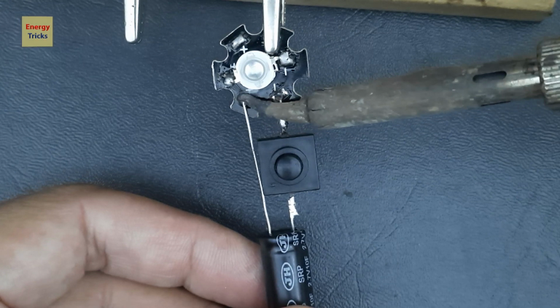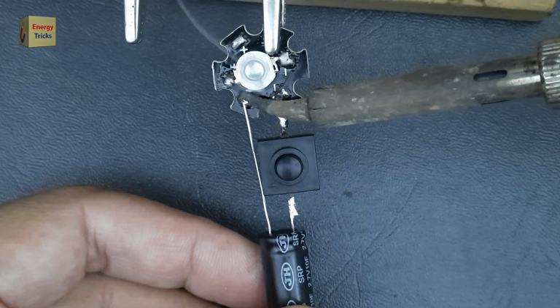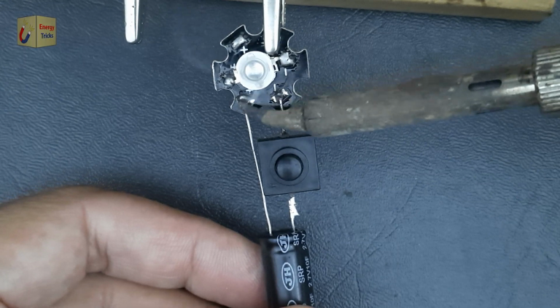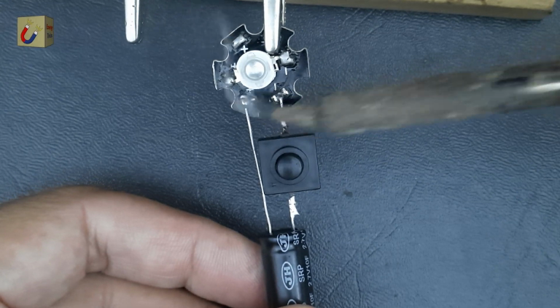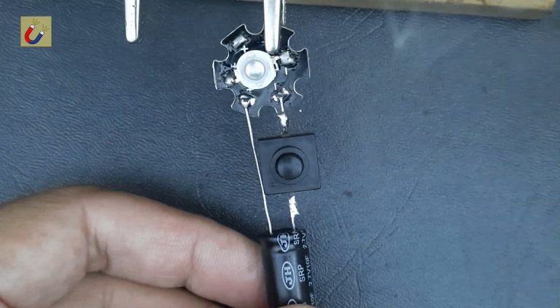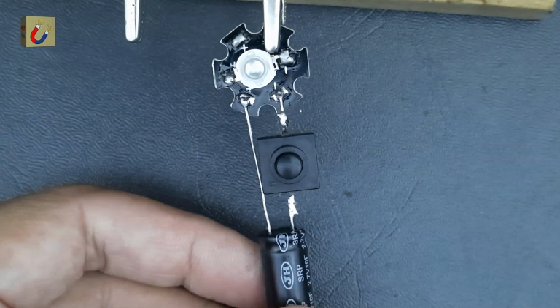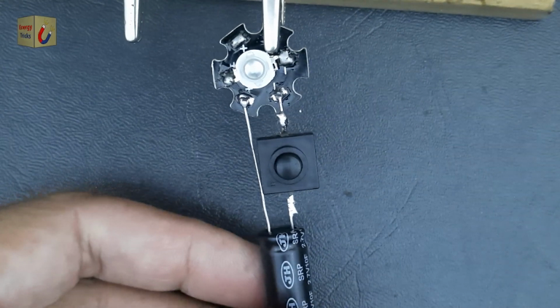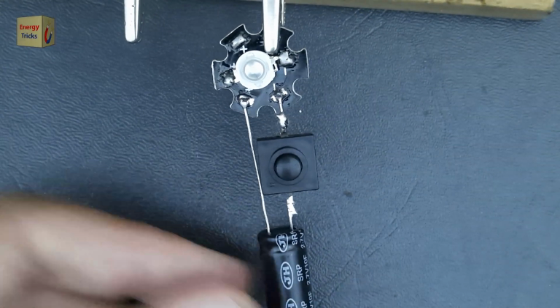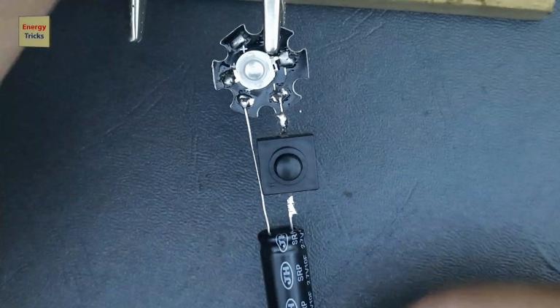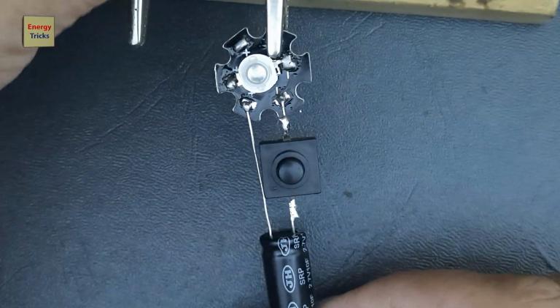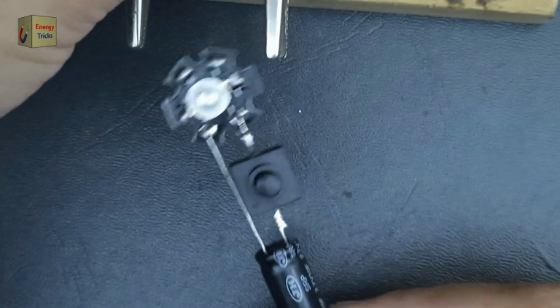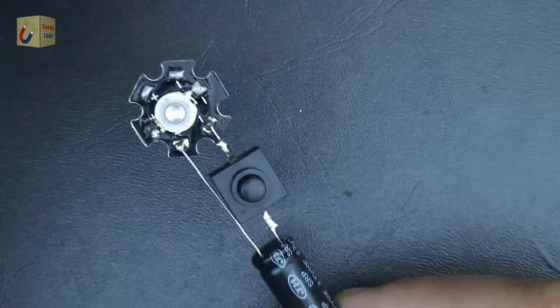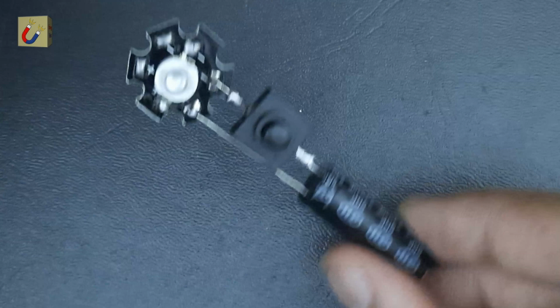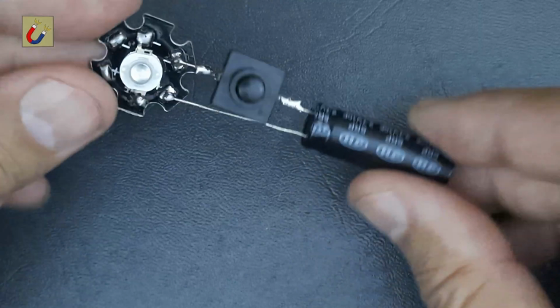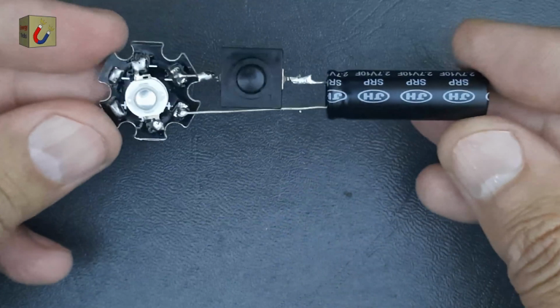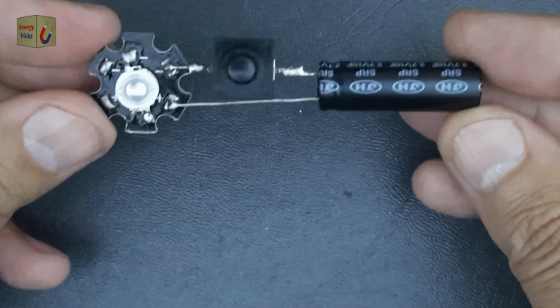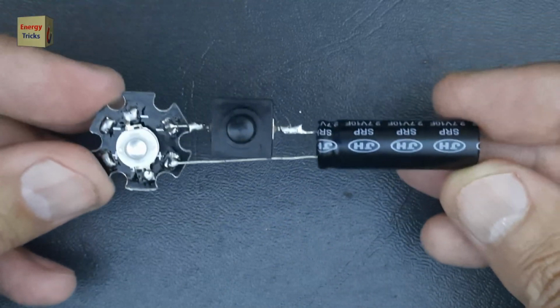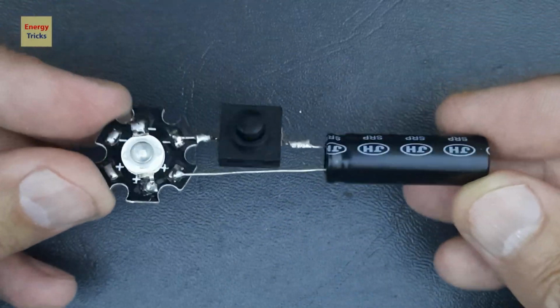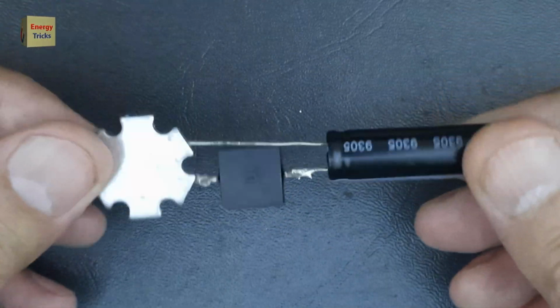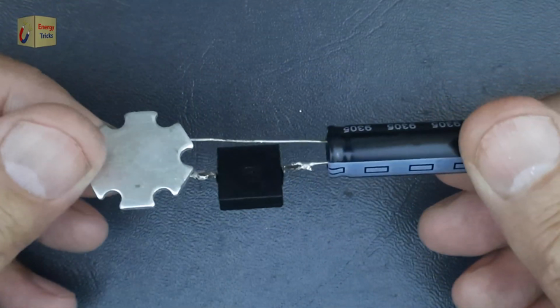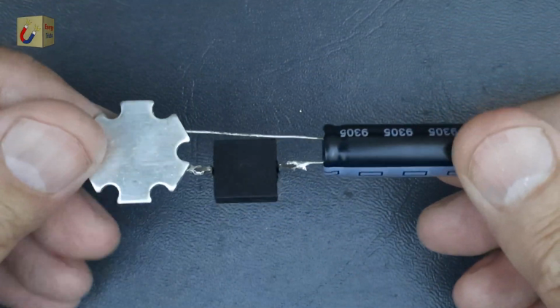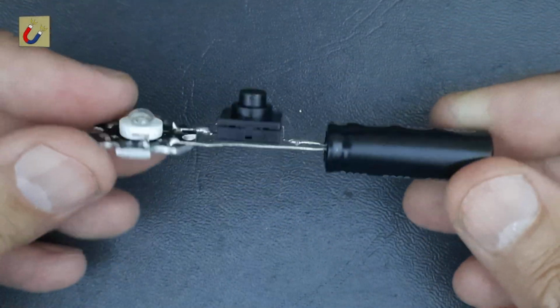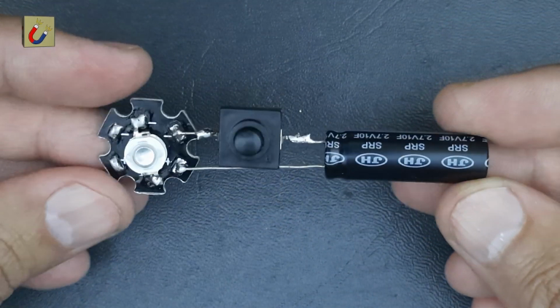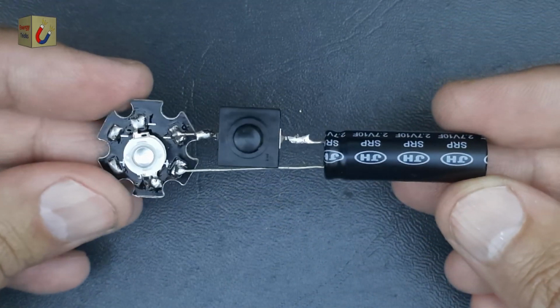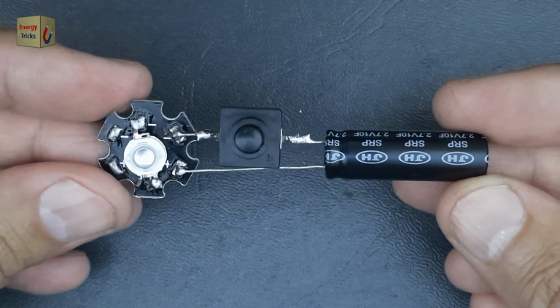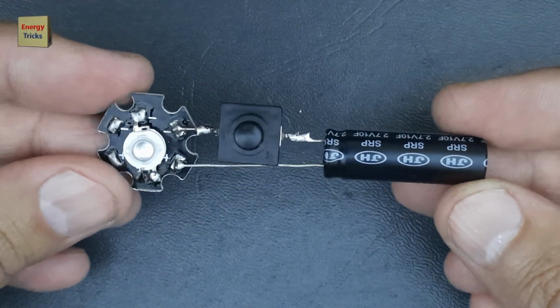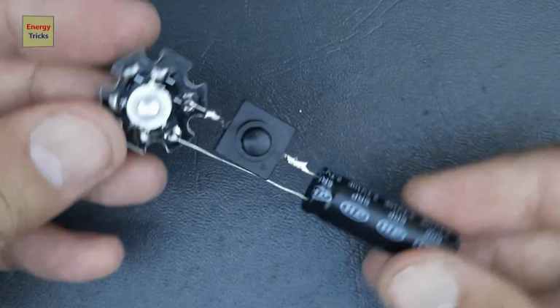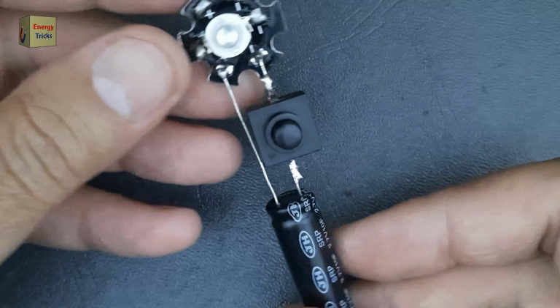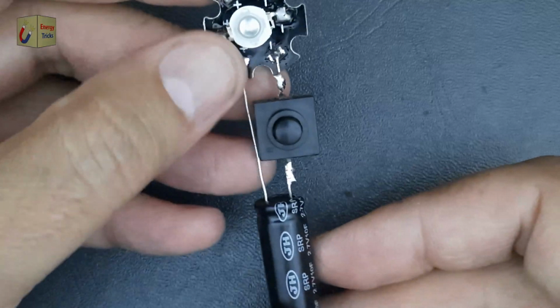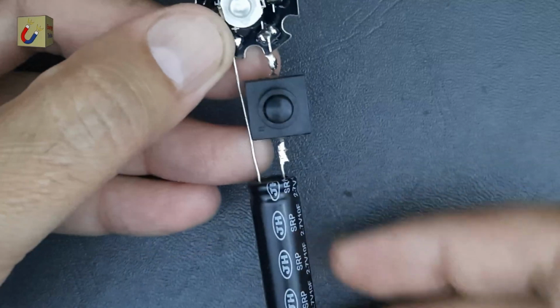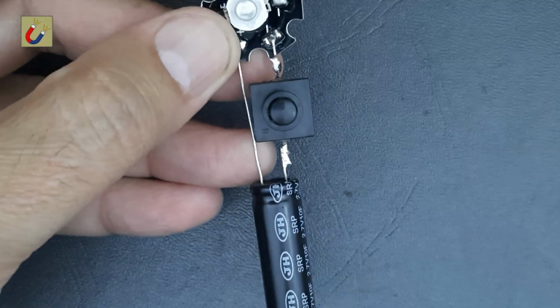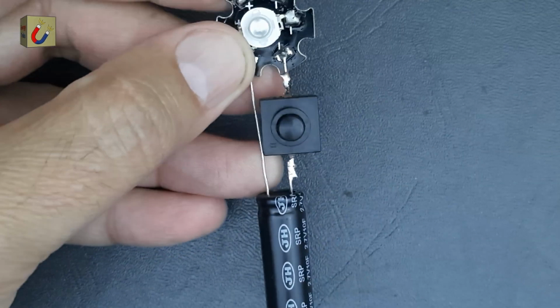Align the positive terminal of the supercapacitor with the anode of the LED and the negative terminal with the cathode. Carefully solder these connections, ensuring they are strong and secure to prevent any loose contacts.